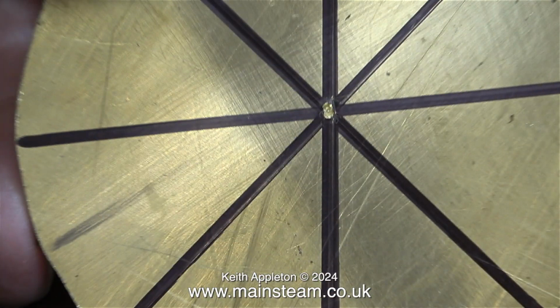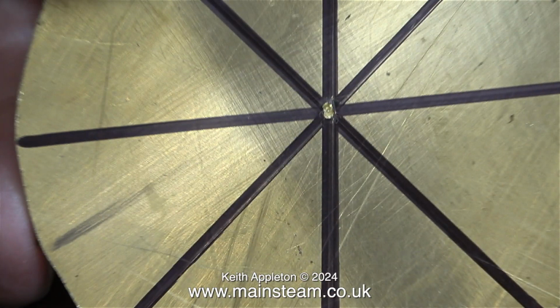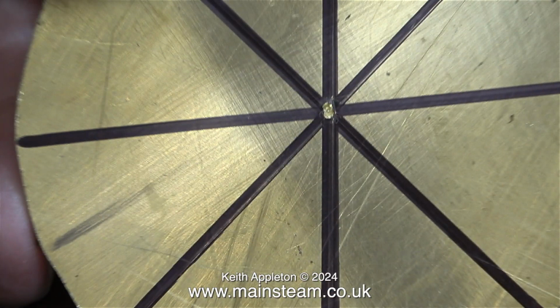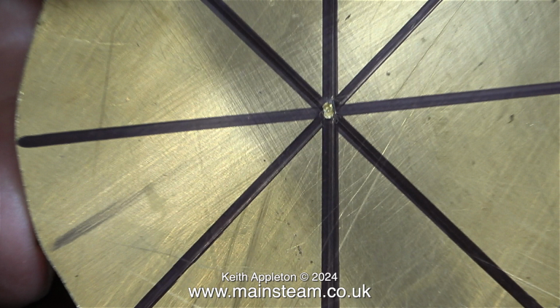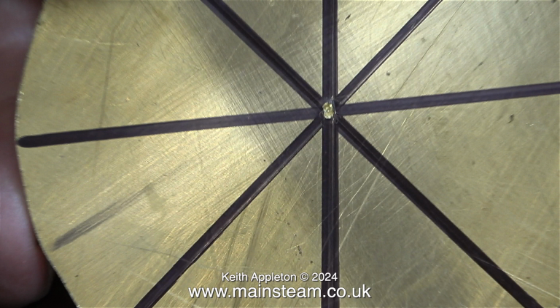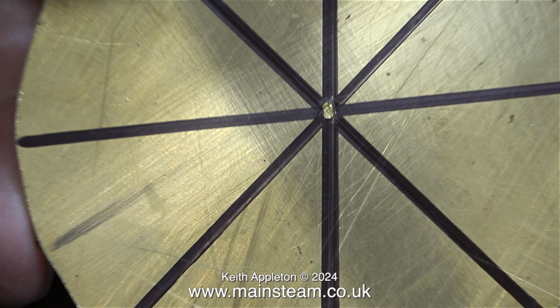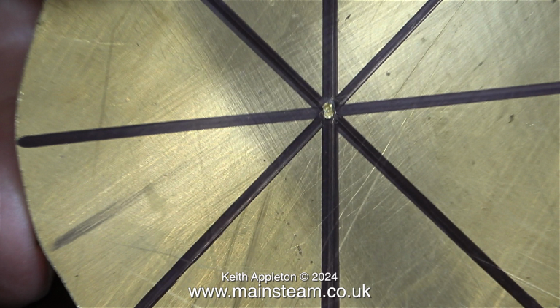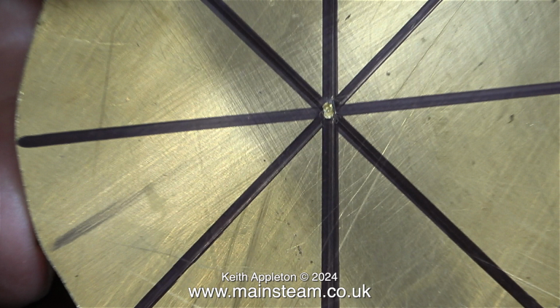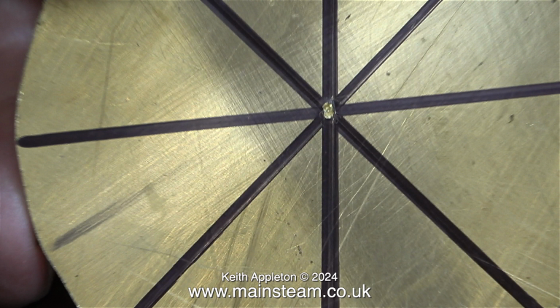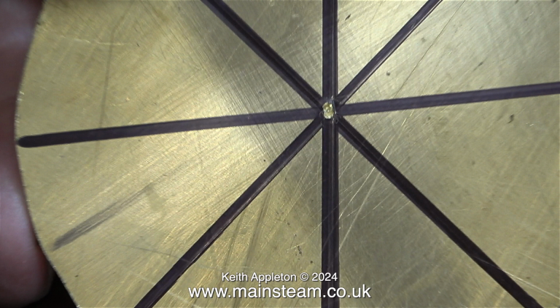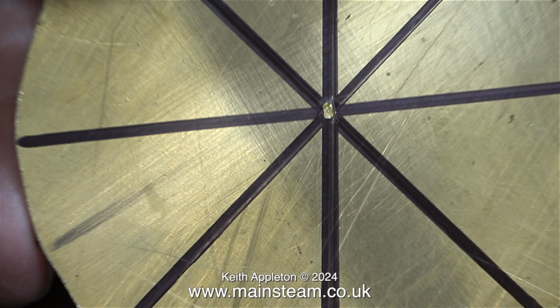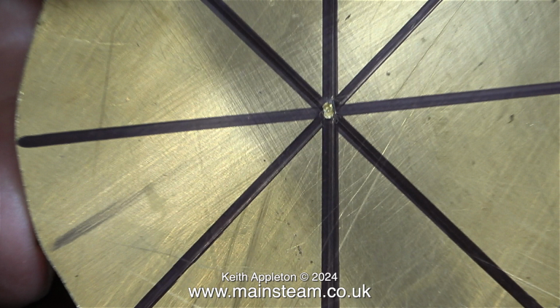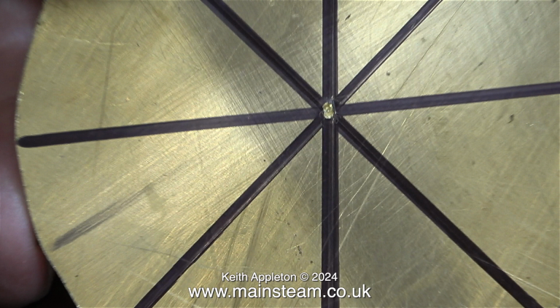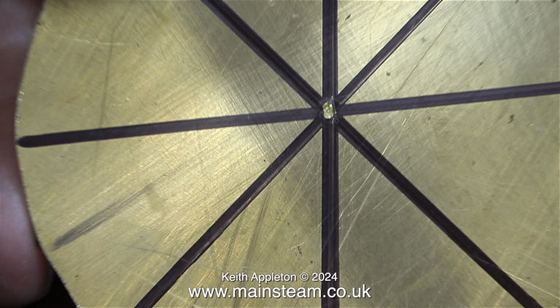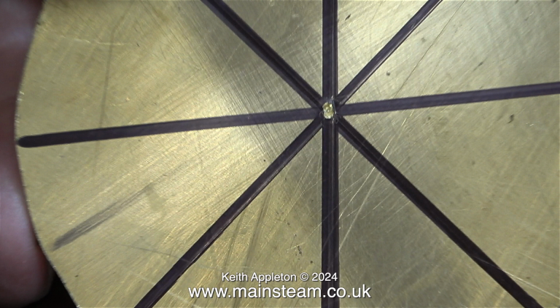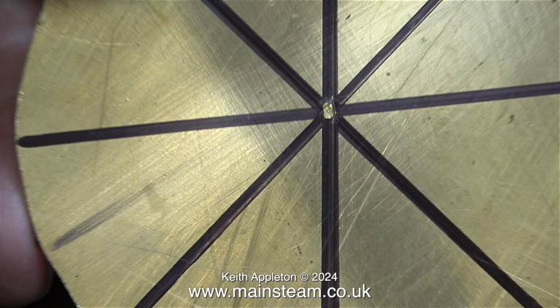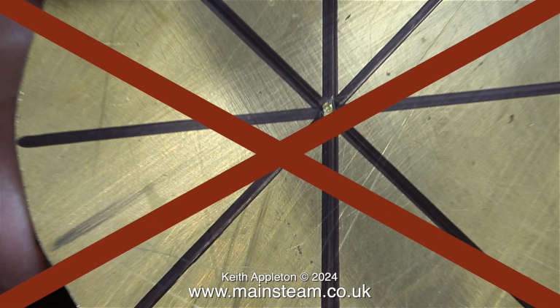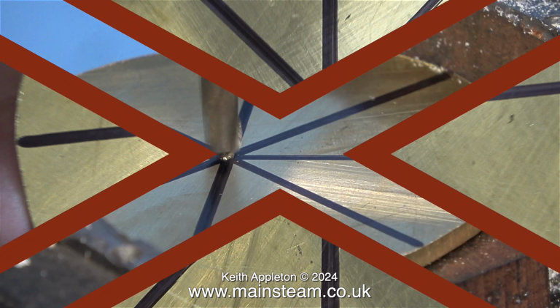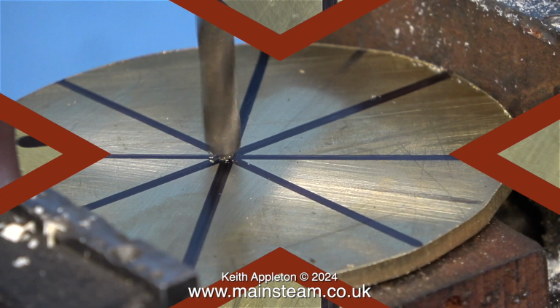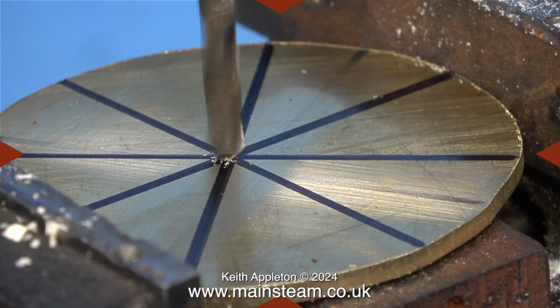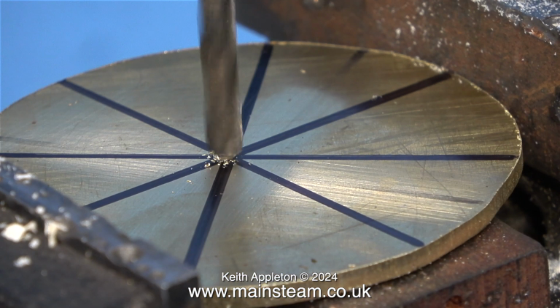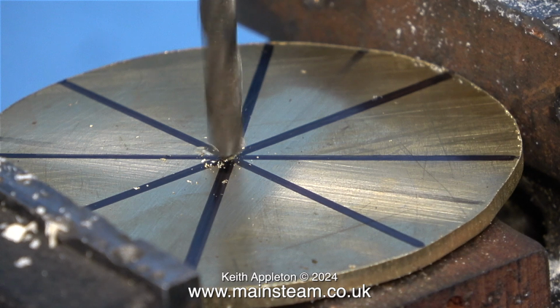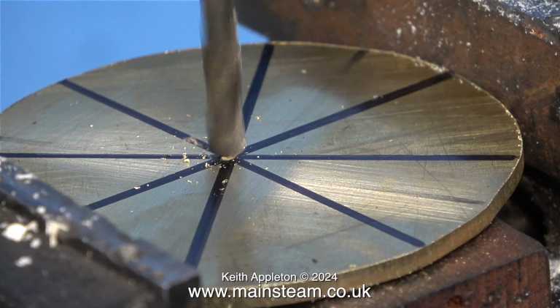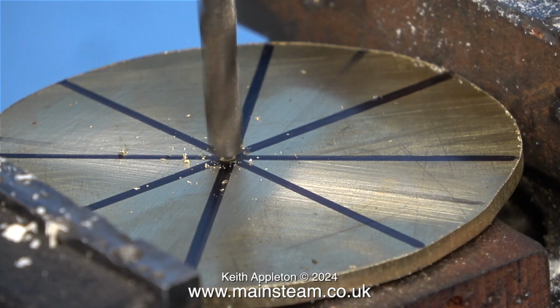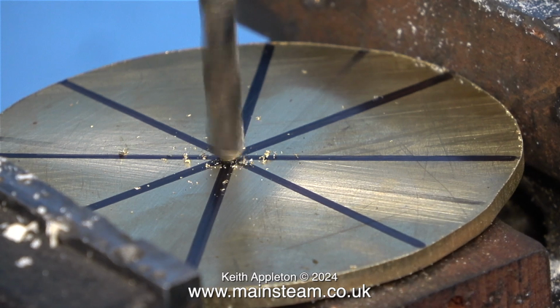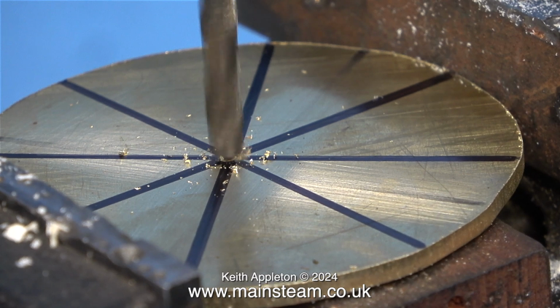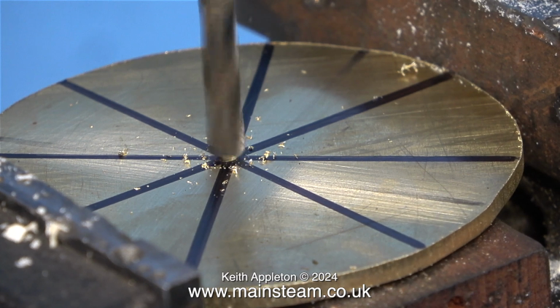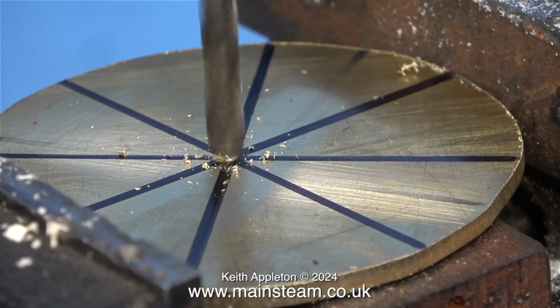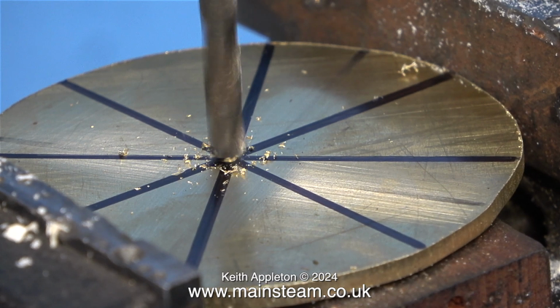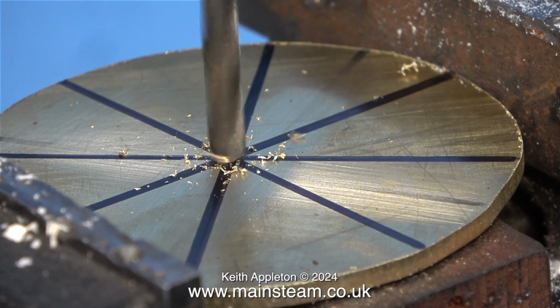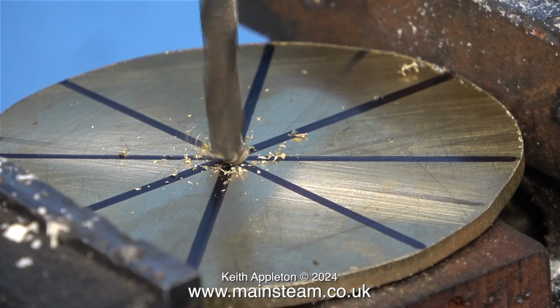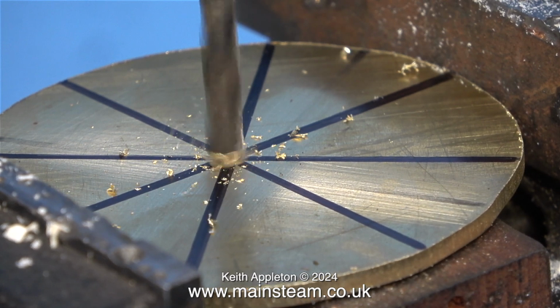As I mentioned earlier I could have done this job entirely in the lathe, but not everyone has a lathe big enough to accommodate a disc of this size.